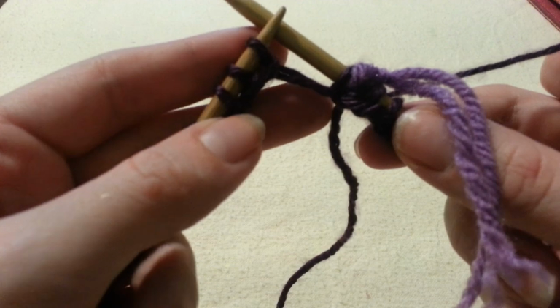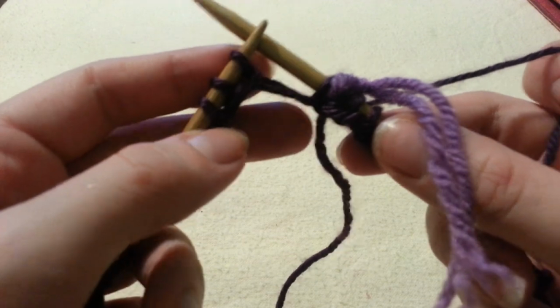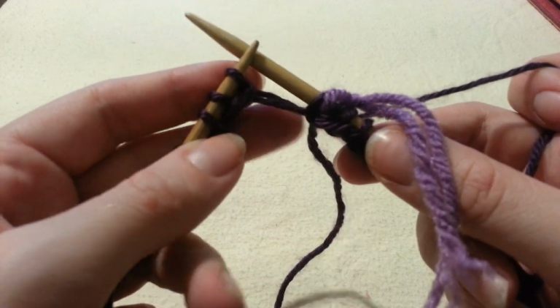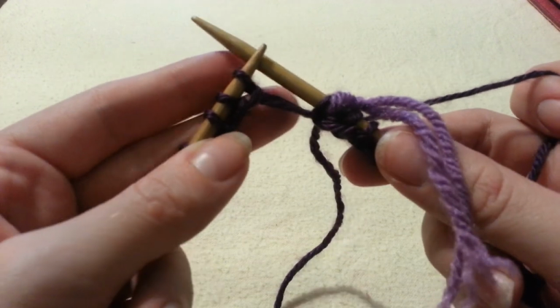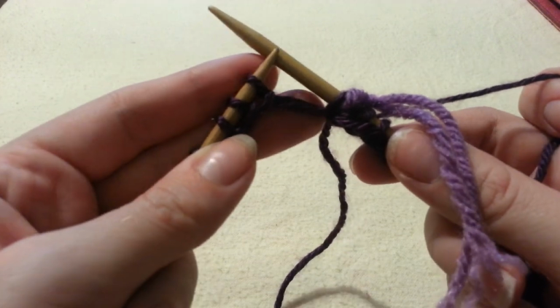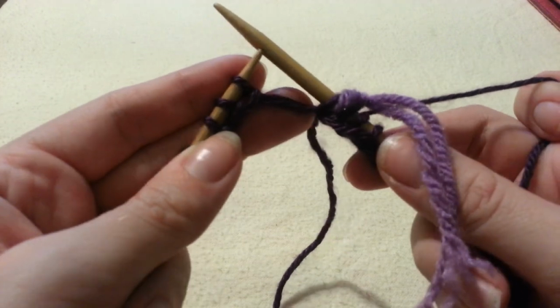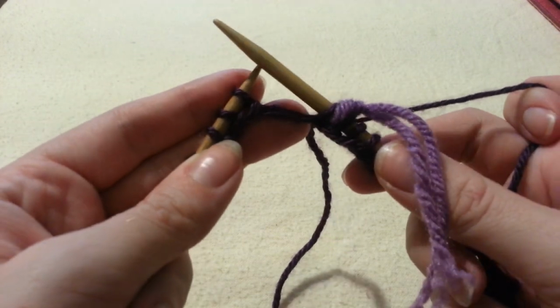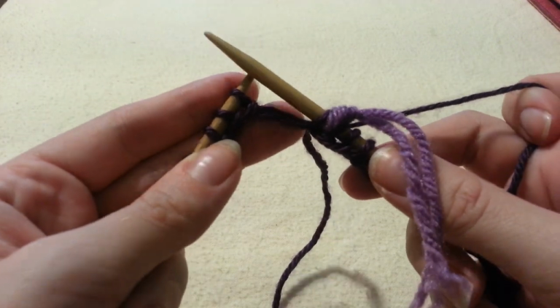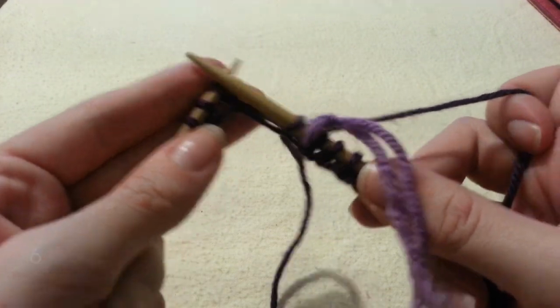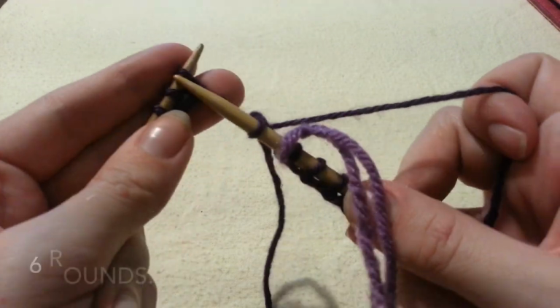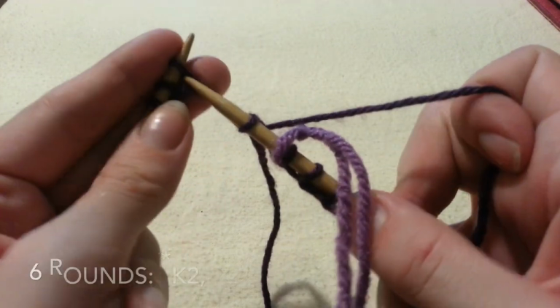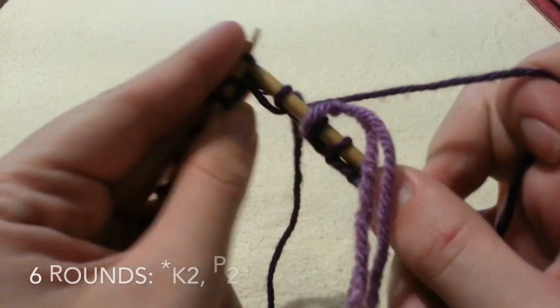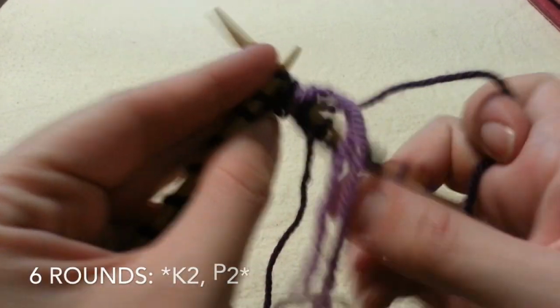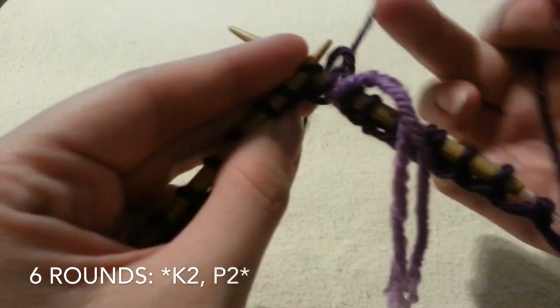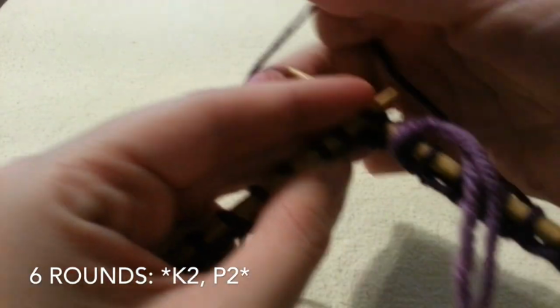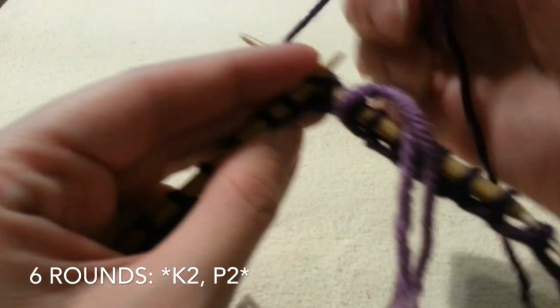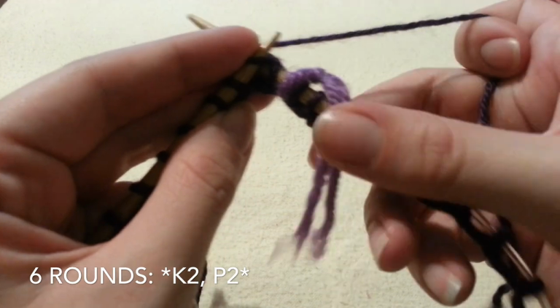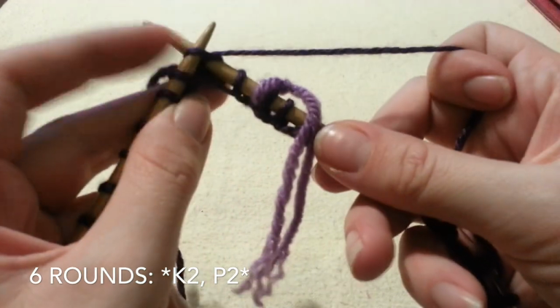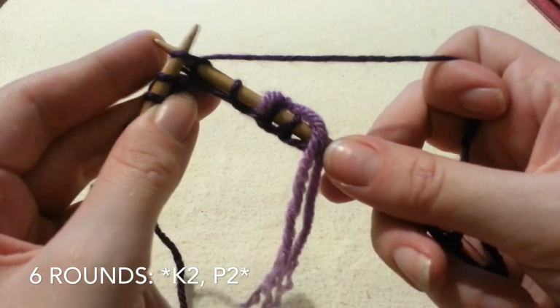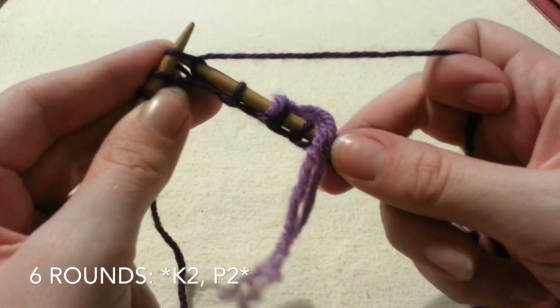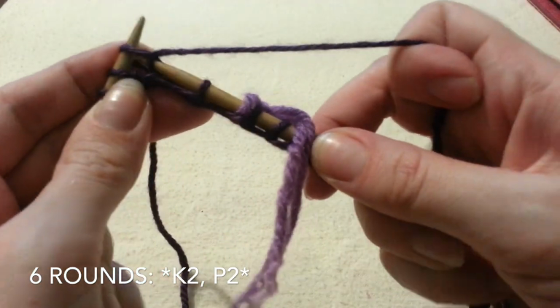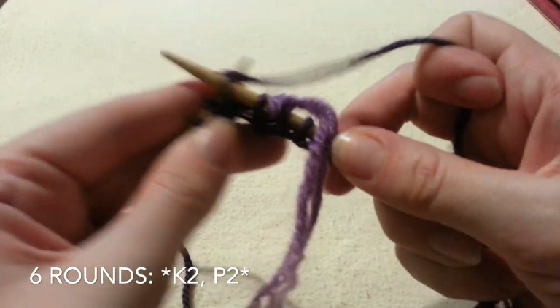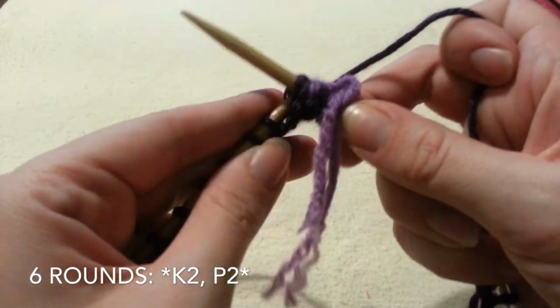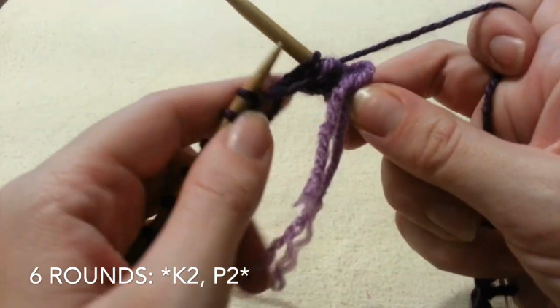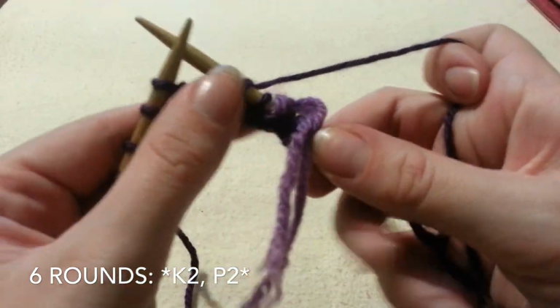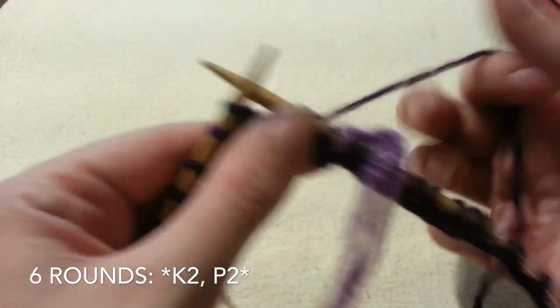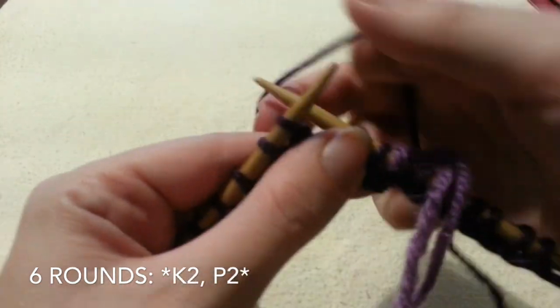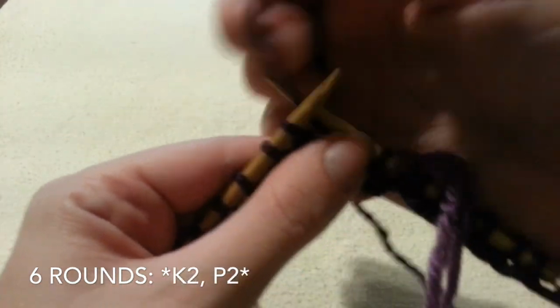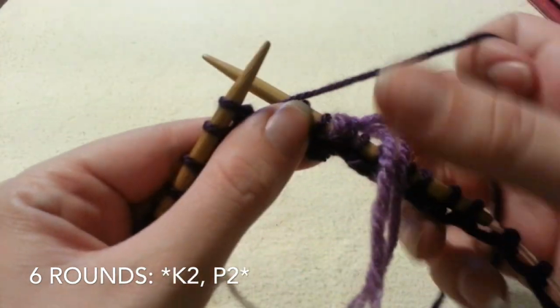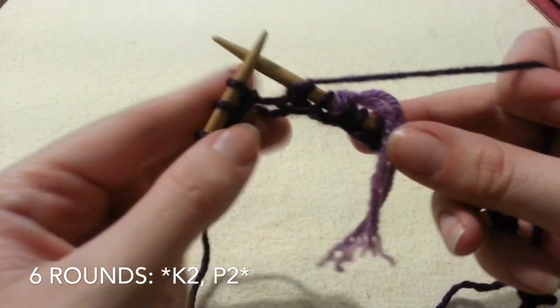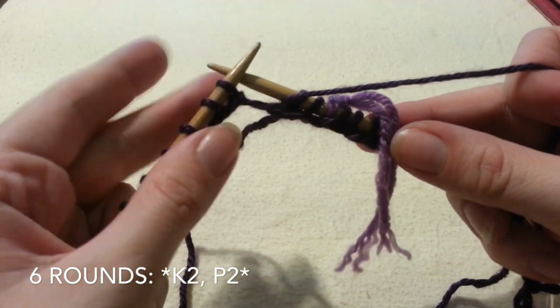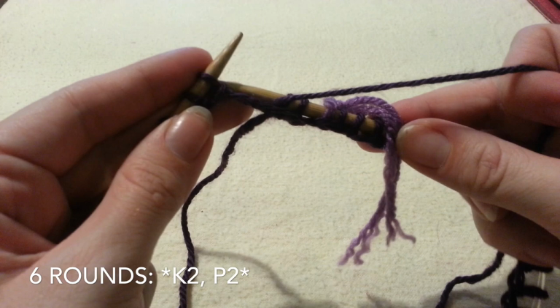We're going to begin a 2x2 ribbing for the first 6 rounds — so knit 2, purl 2, all the way around.